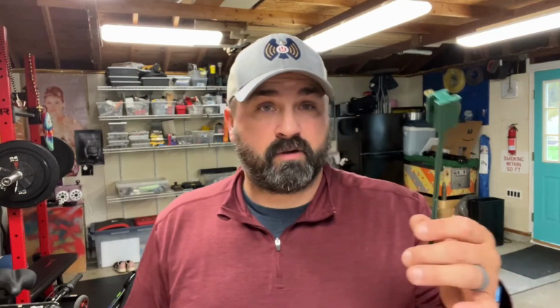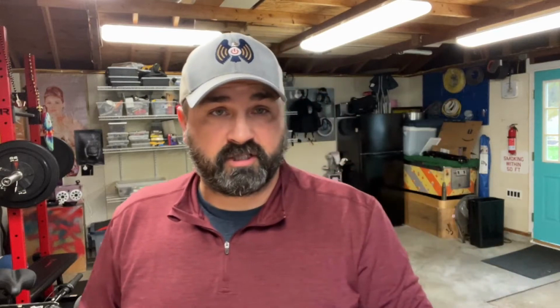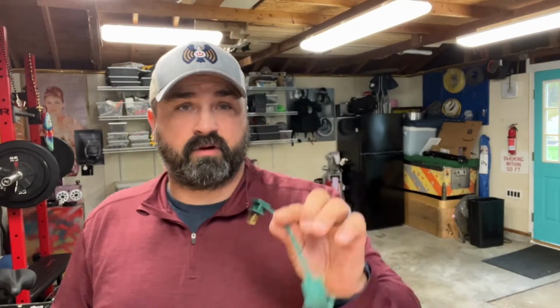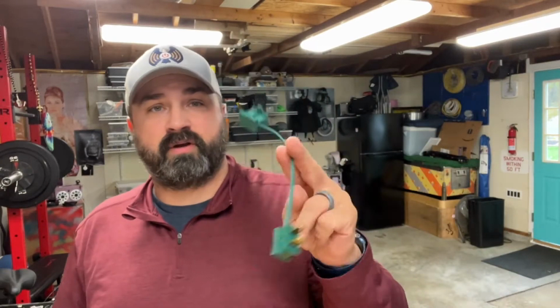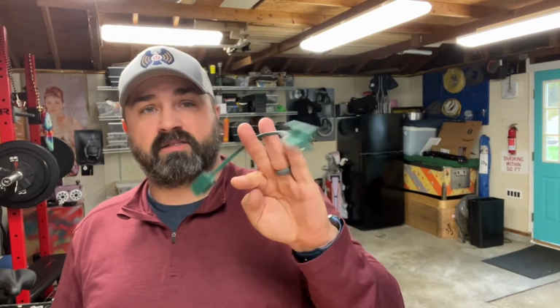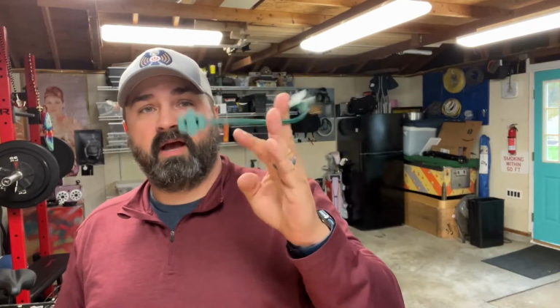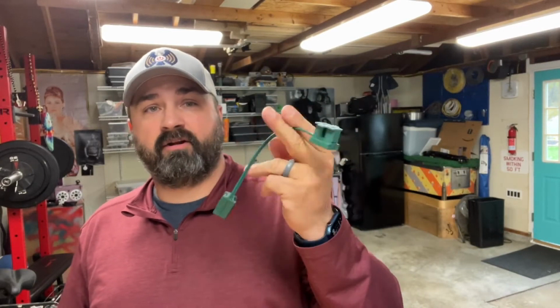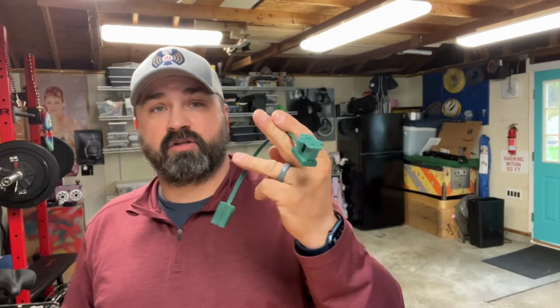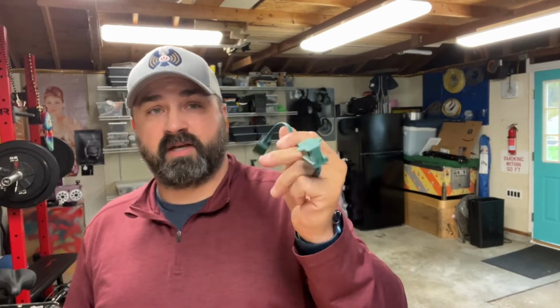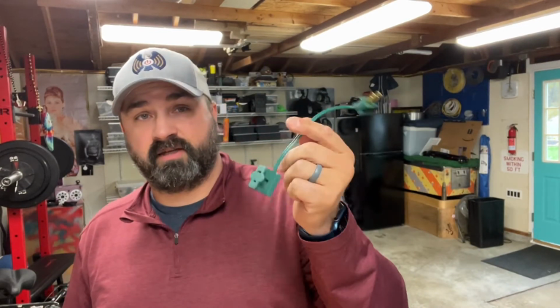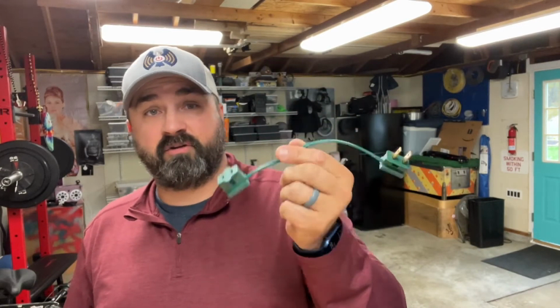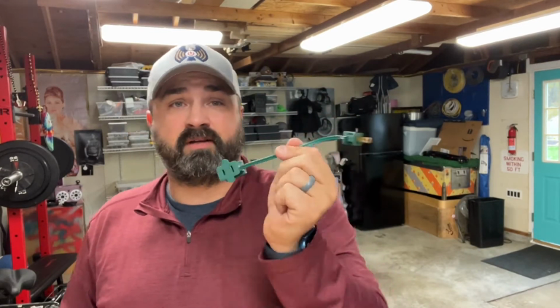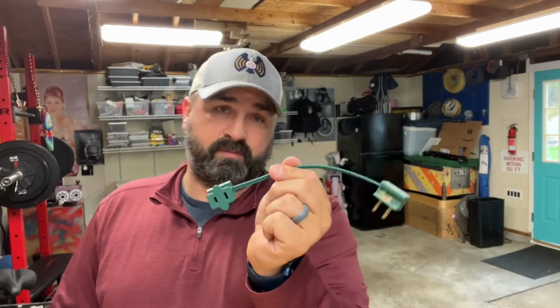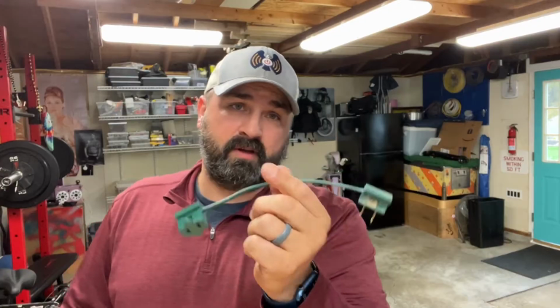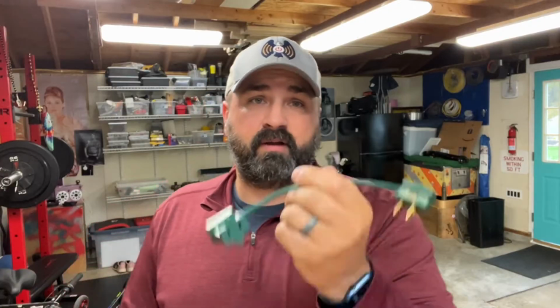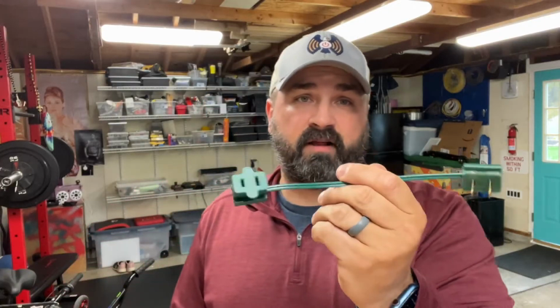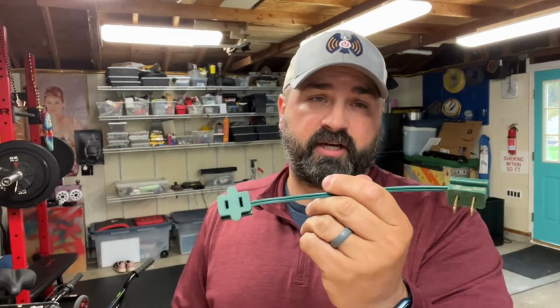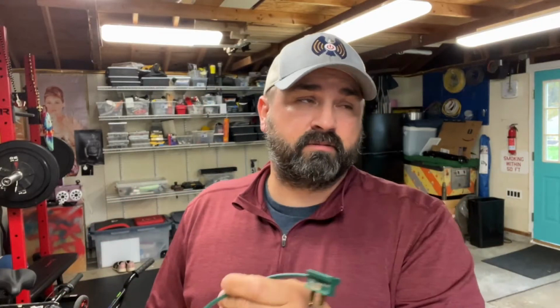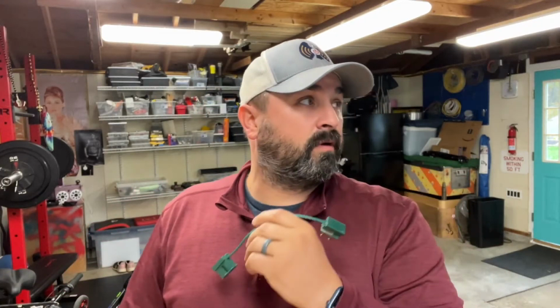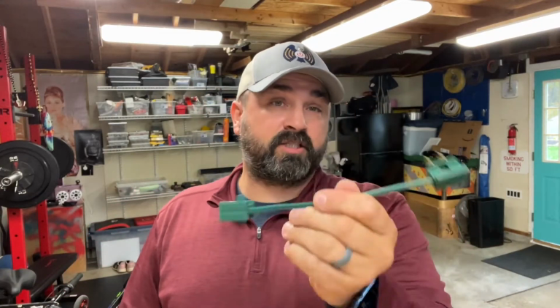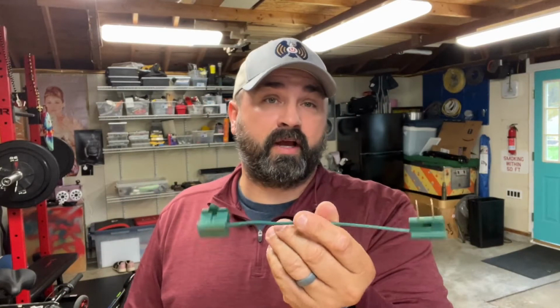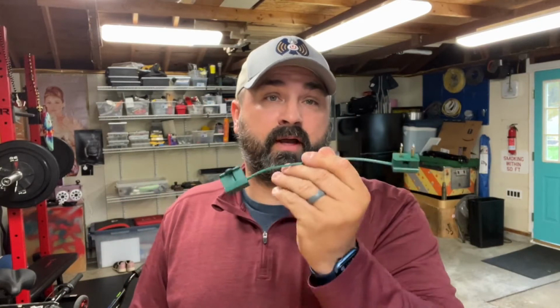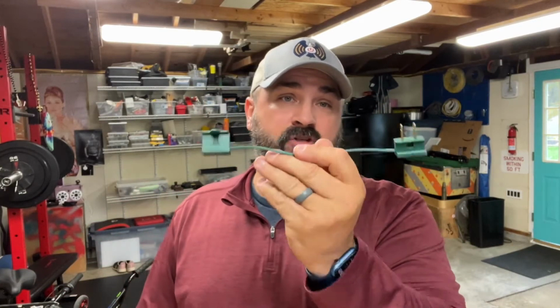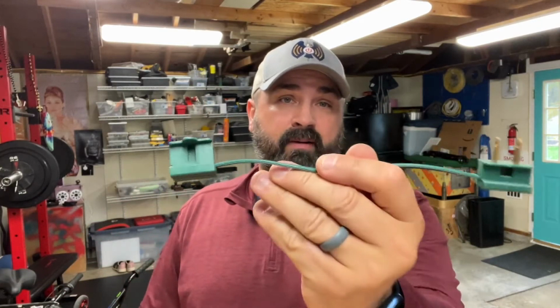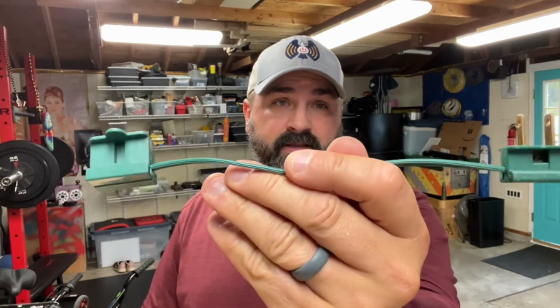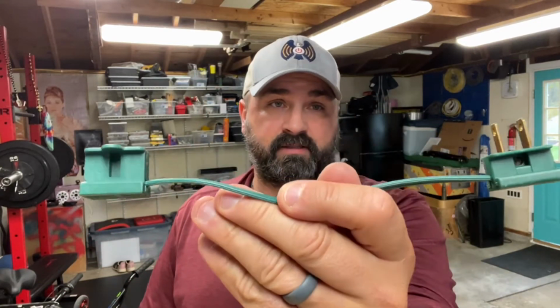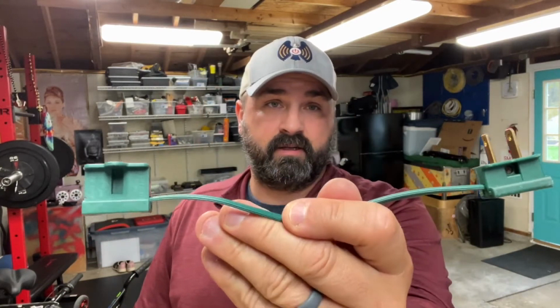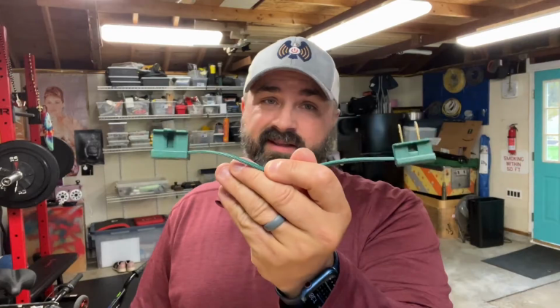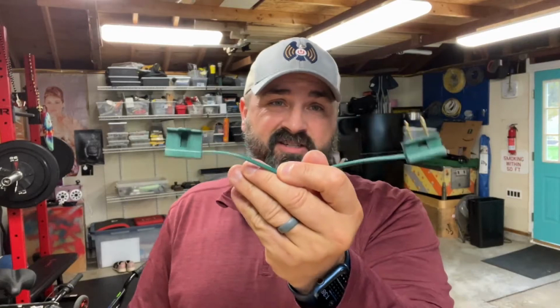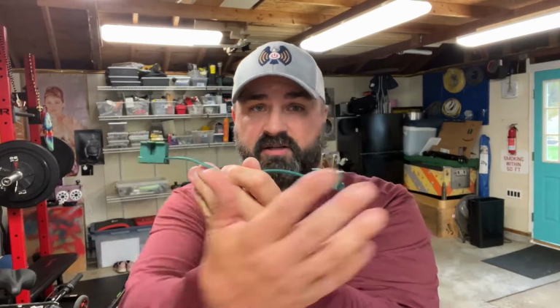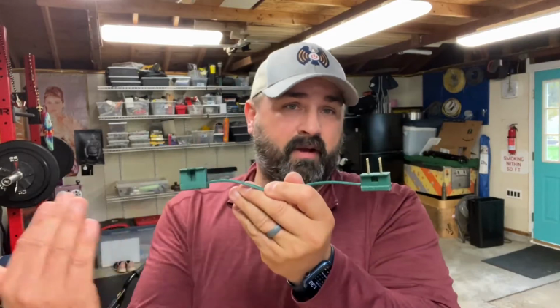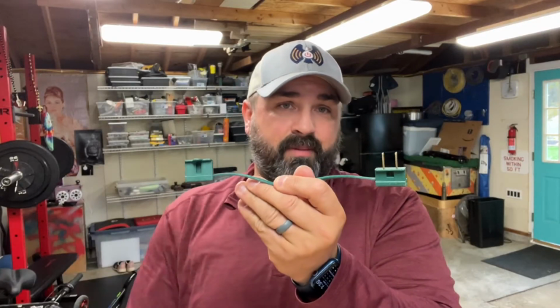Subscribe to the channel. I want to show you guys how to do Christmas lights and how to do them custom. Watch this video and I'll show you how I made this. This is just the example.